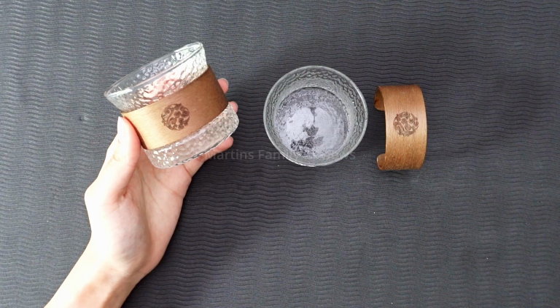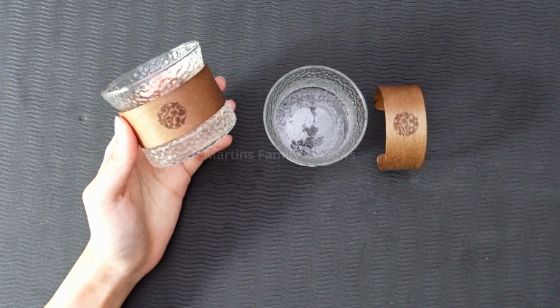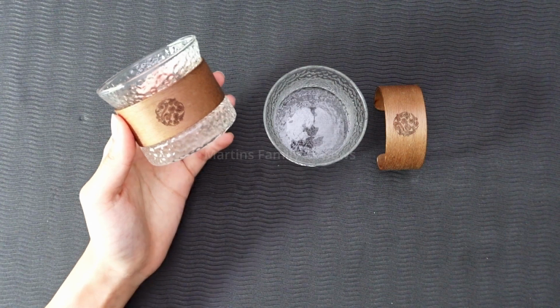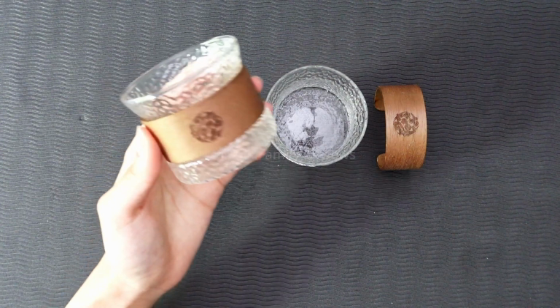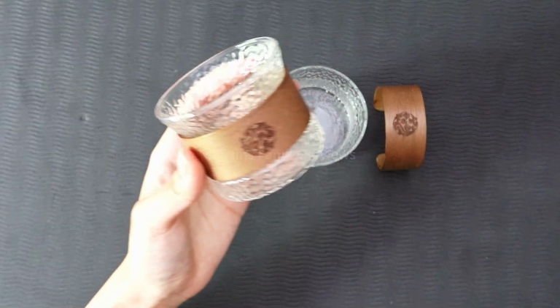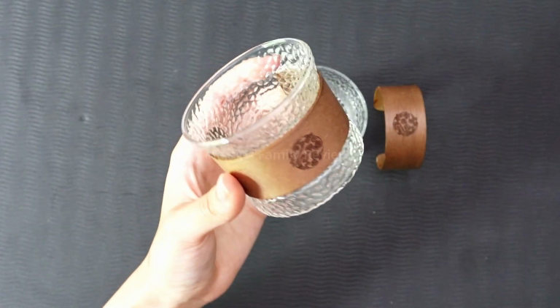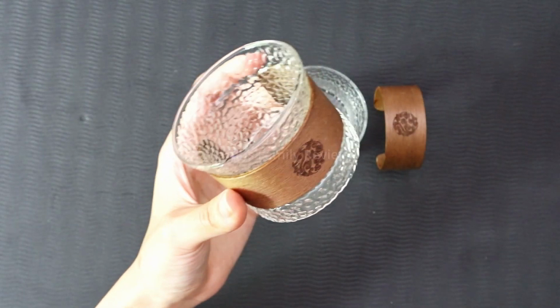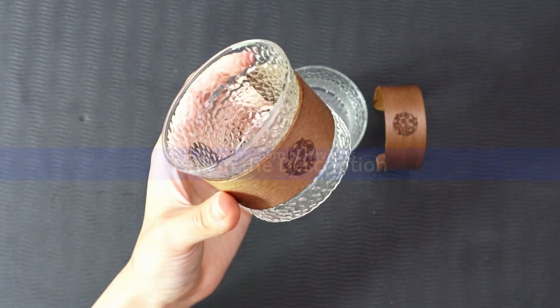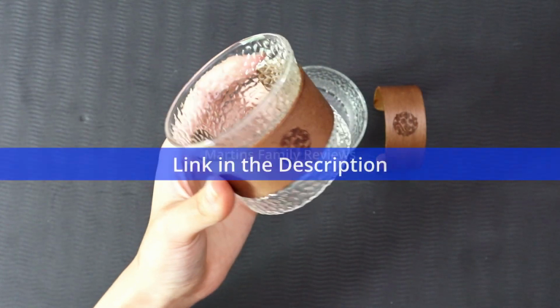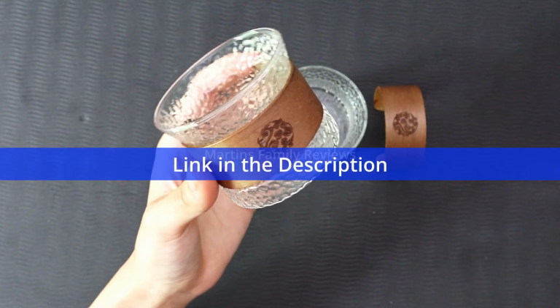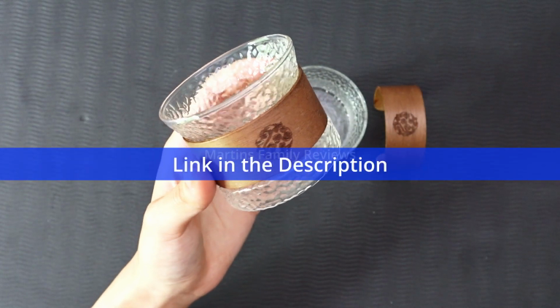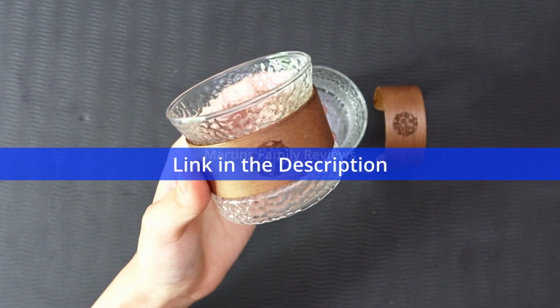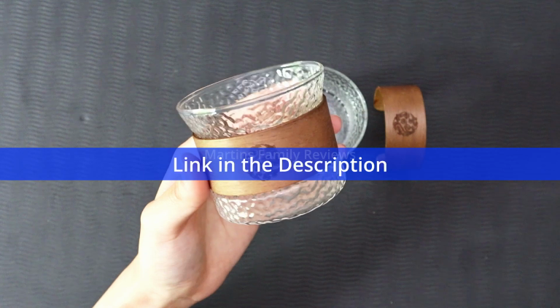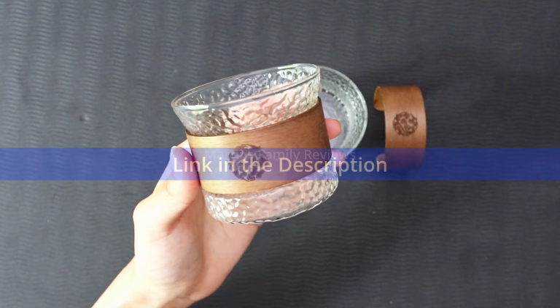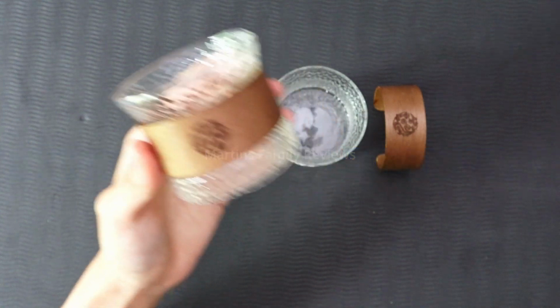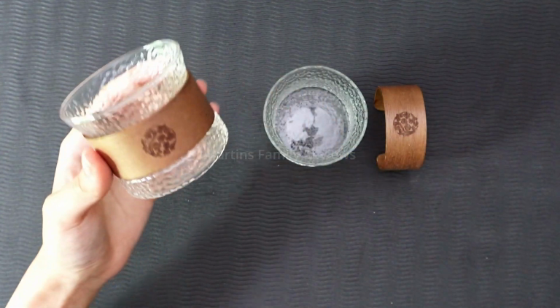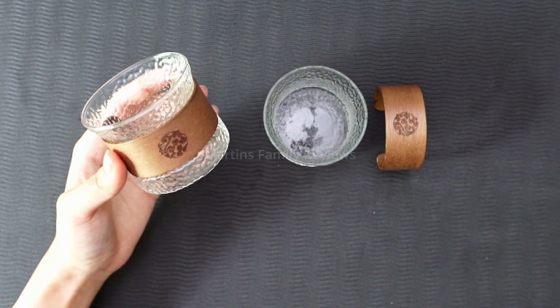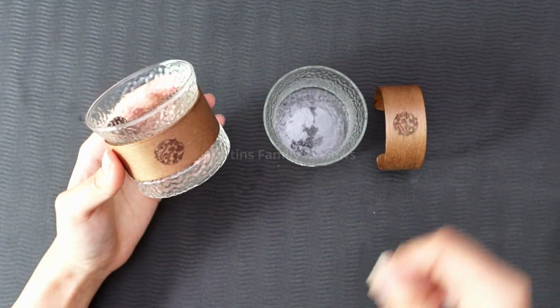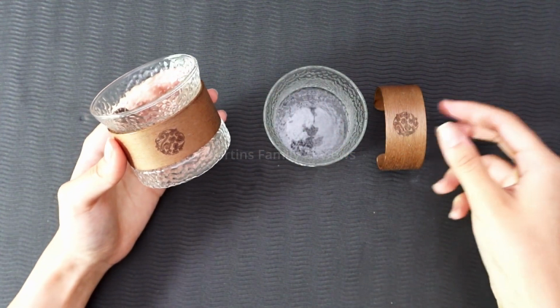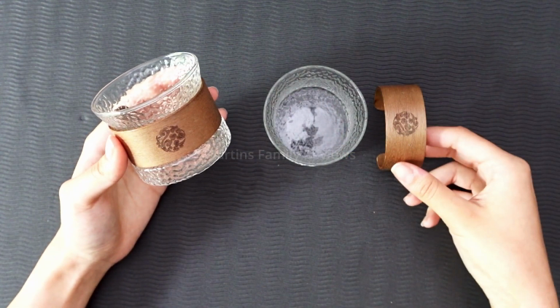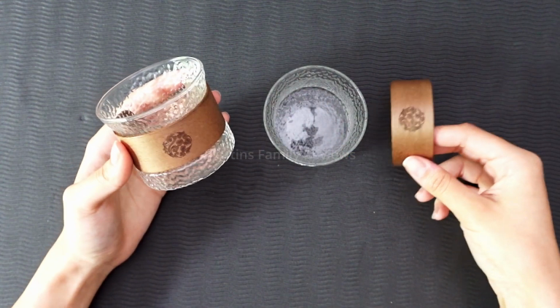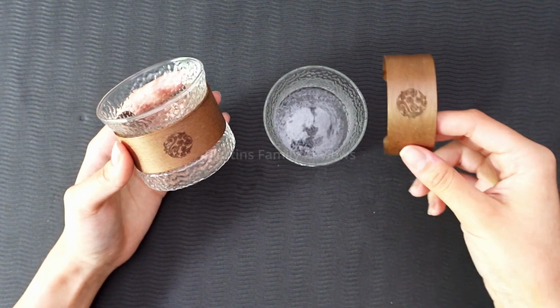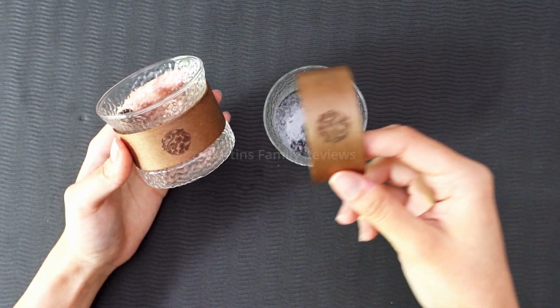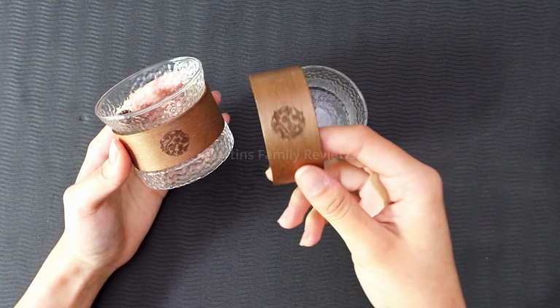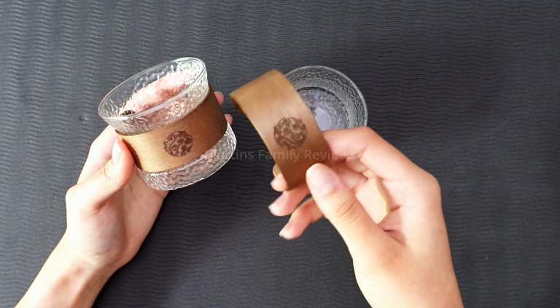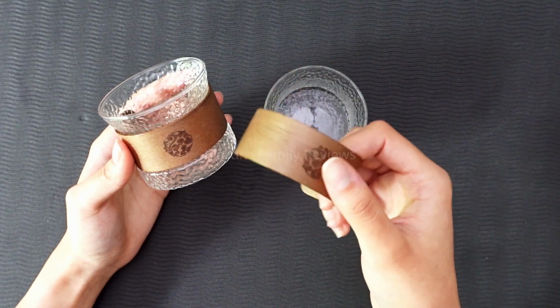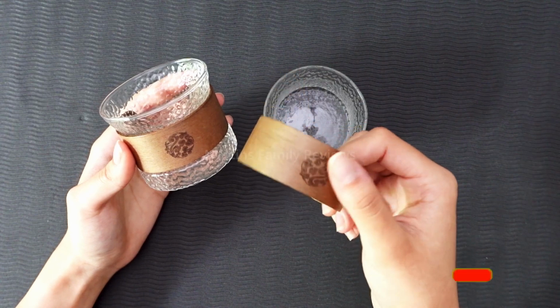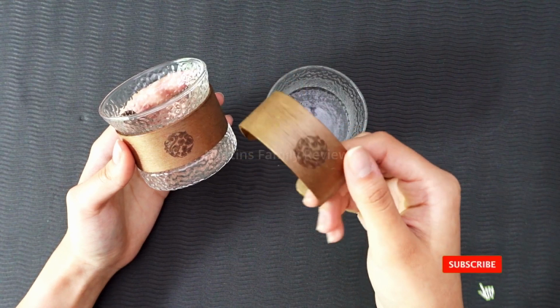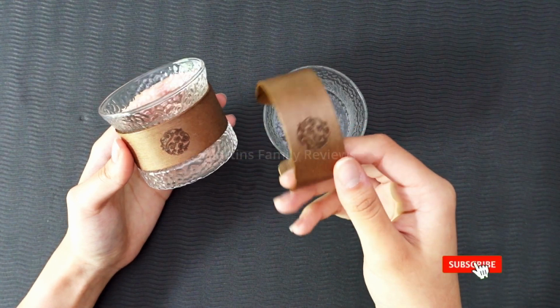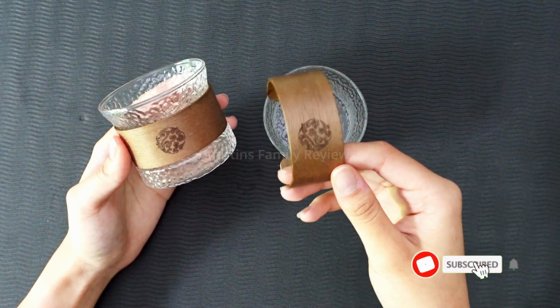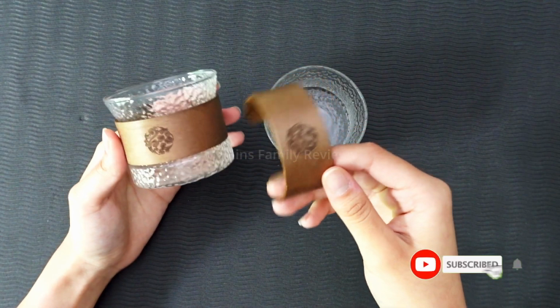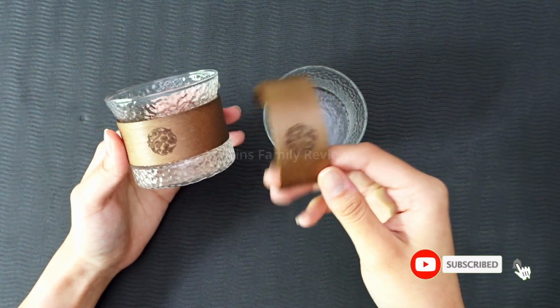Hi everyone, with me today I have this gorgeous set of Japanese tea glasses I found from Amazon. They come in a set of two and they have this gorgeous wooden band with this detail in the middle that goes across it.